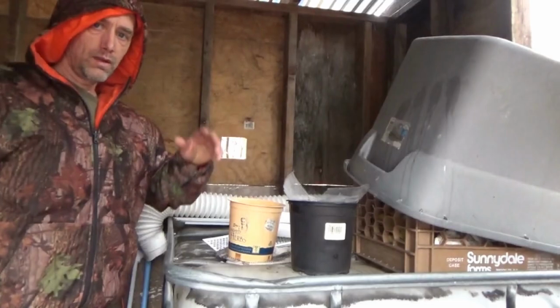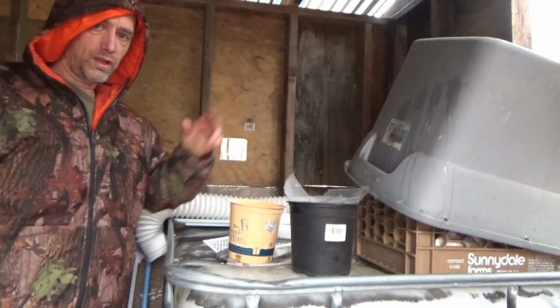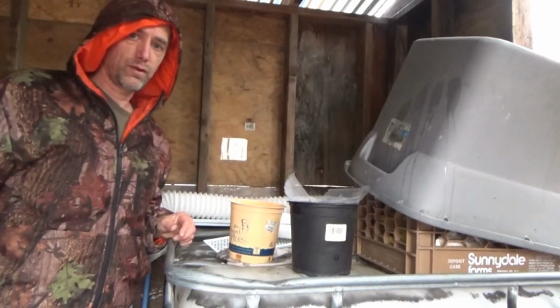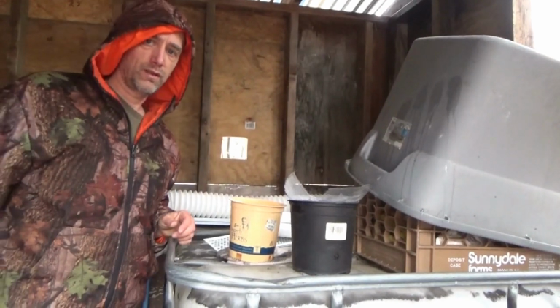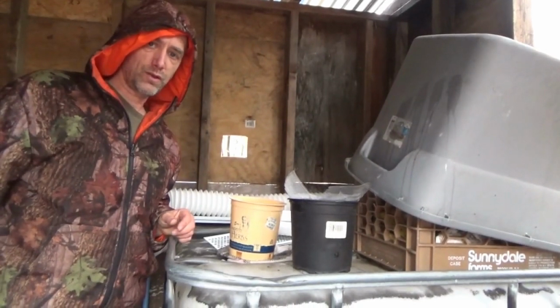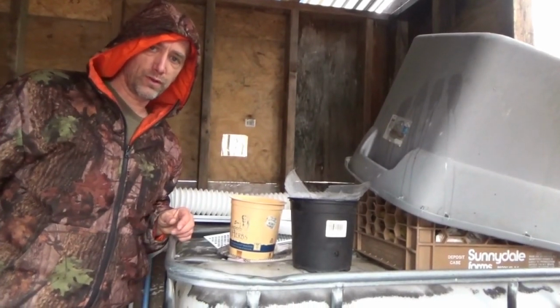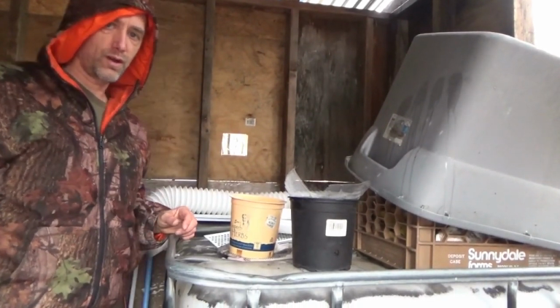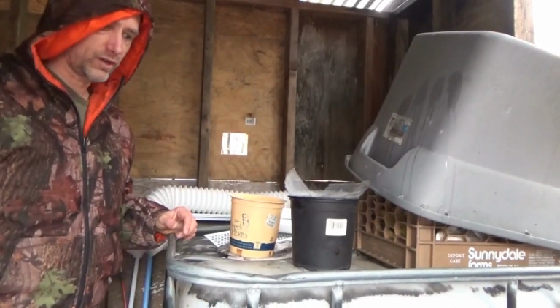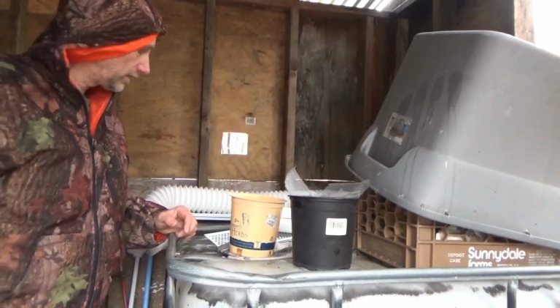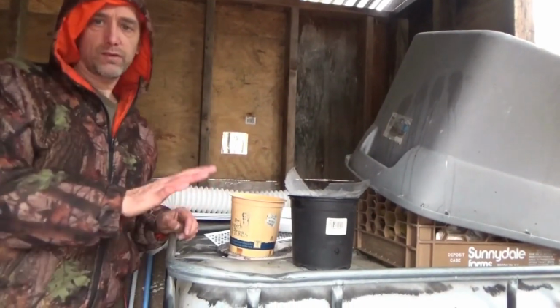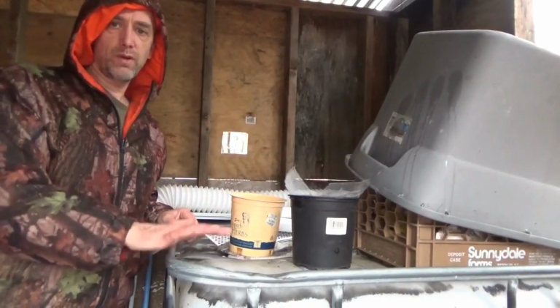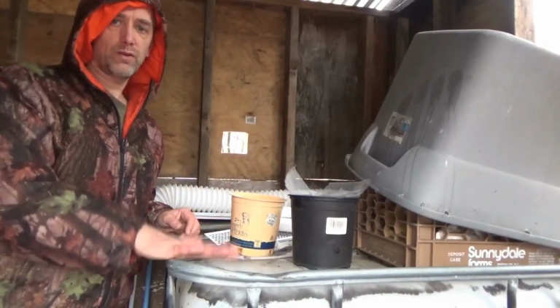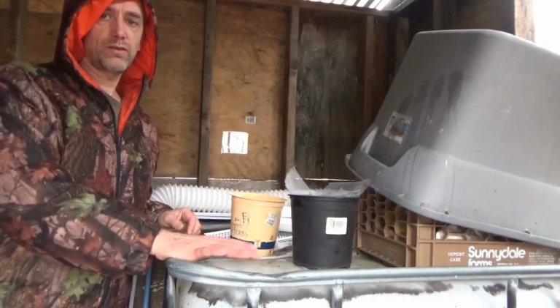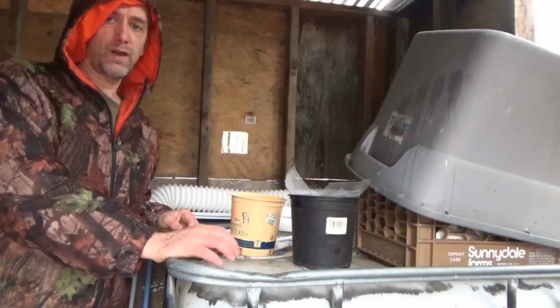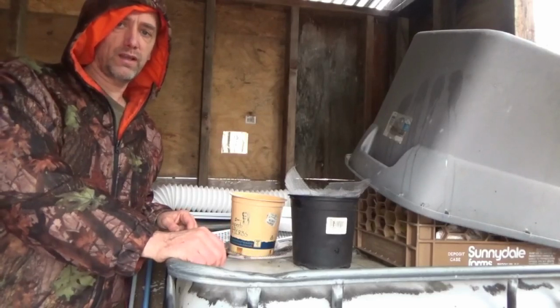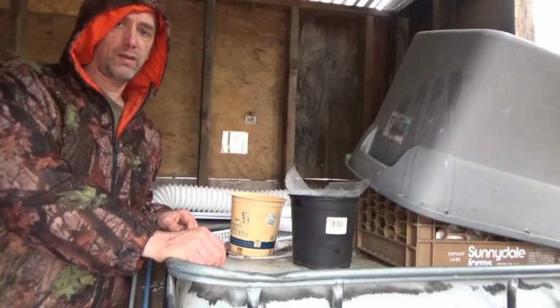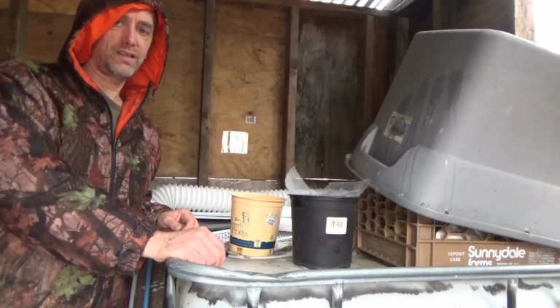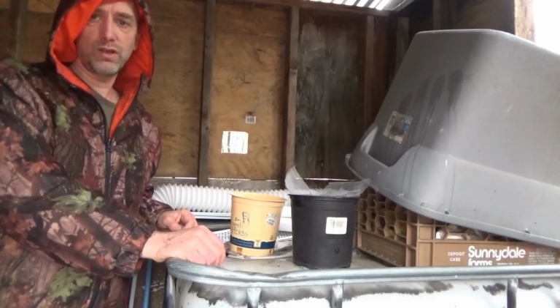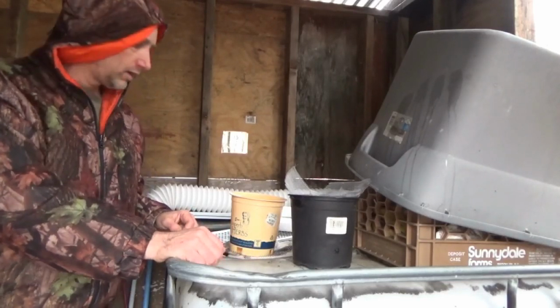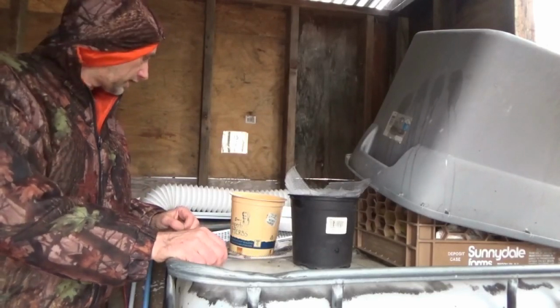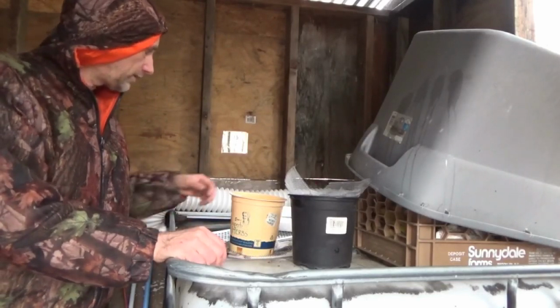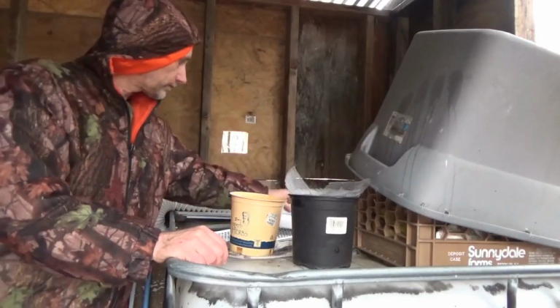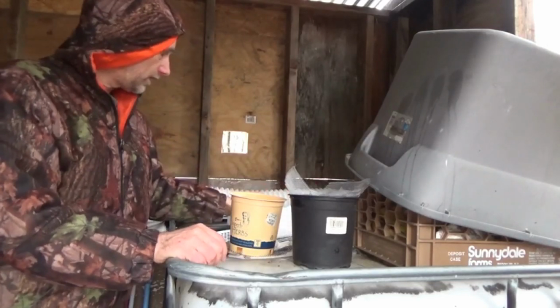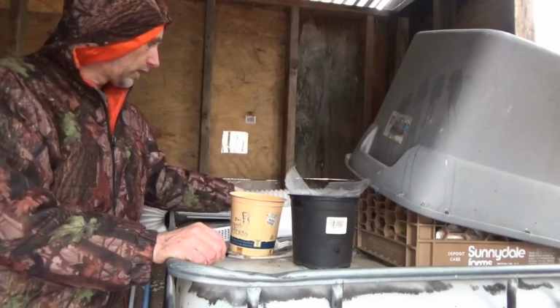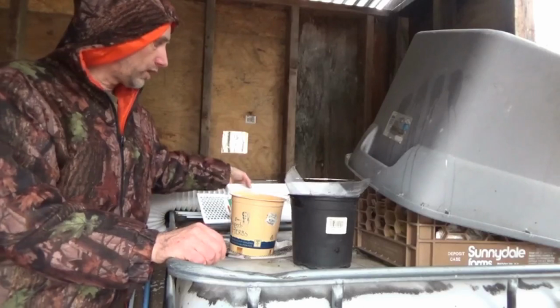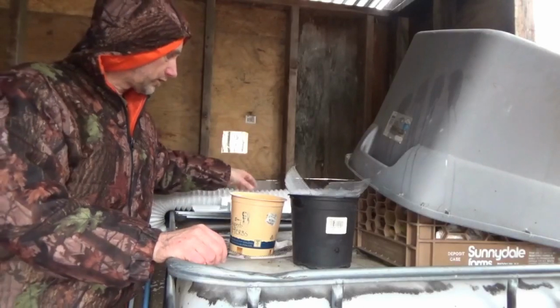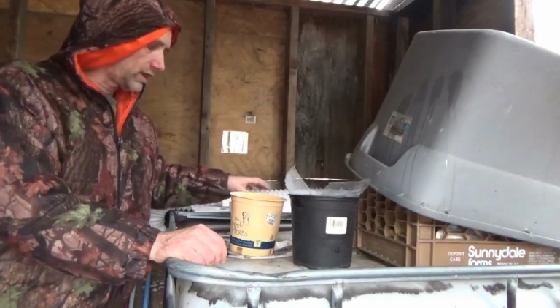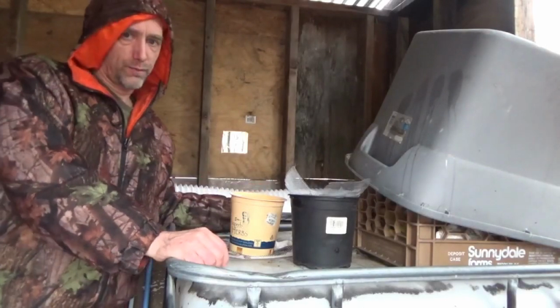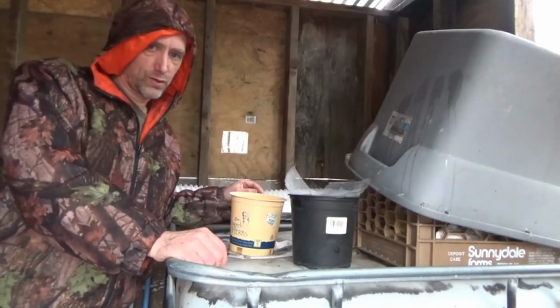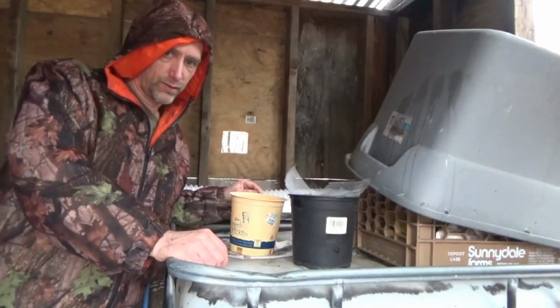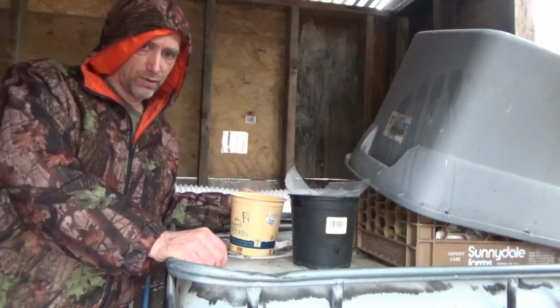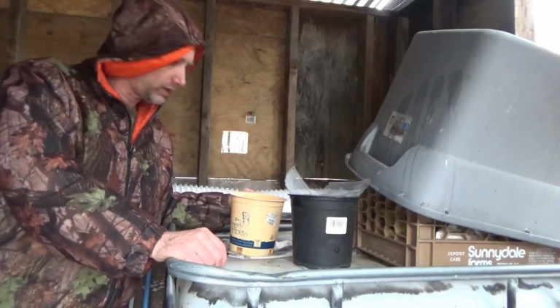Hi everybody, Troy from the do-it-yourself world and the off-grid project. Standing here by my 275-gallon IBC tote — it is a well-known water storage tank often used off the grid for rainwater collection.